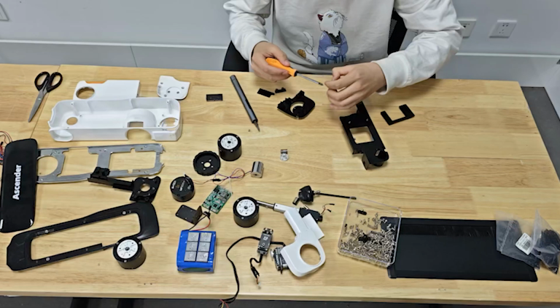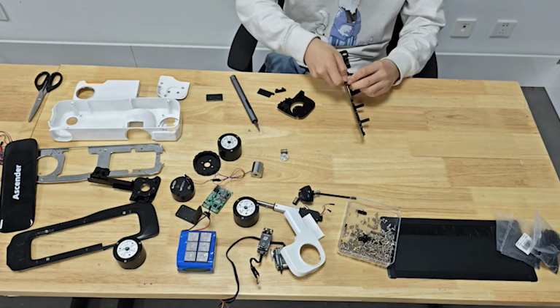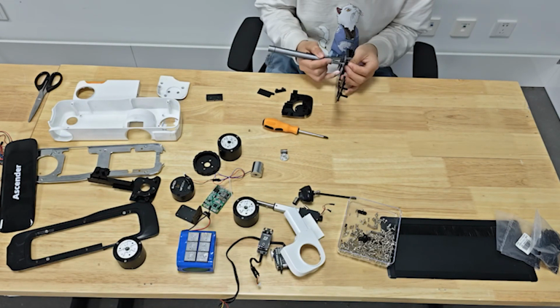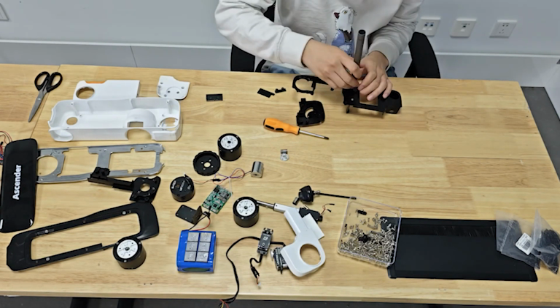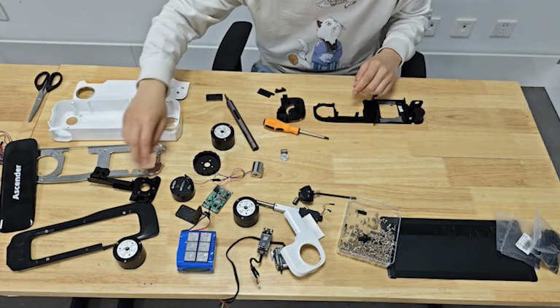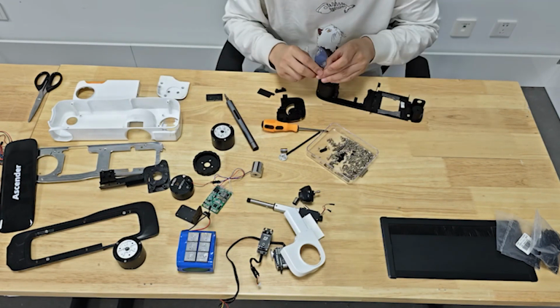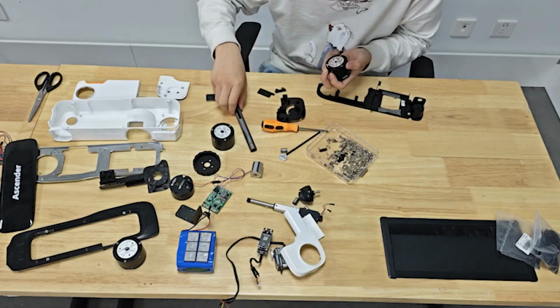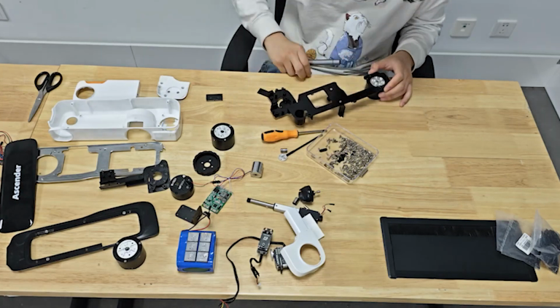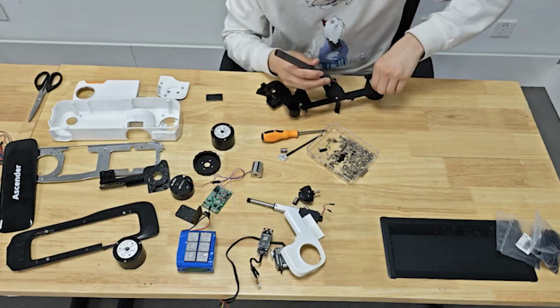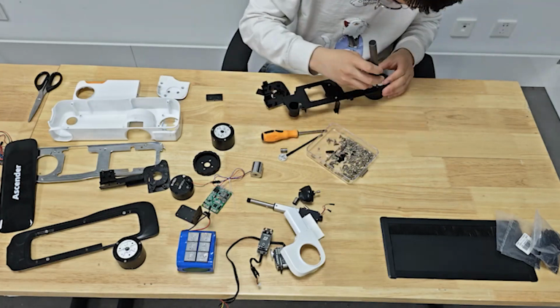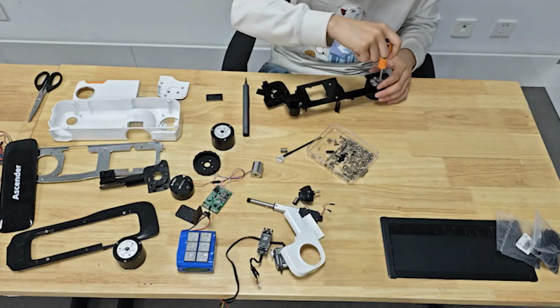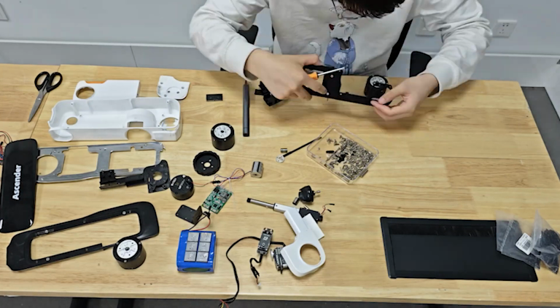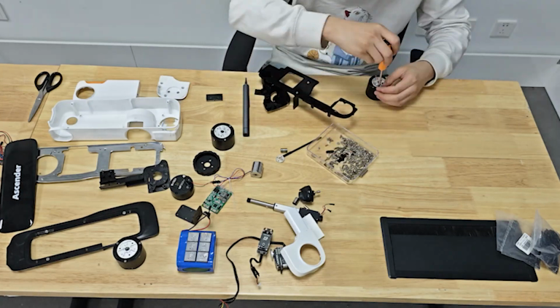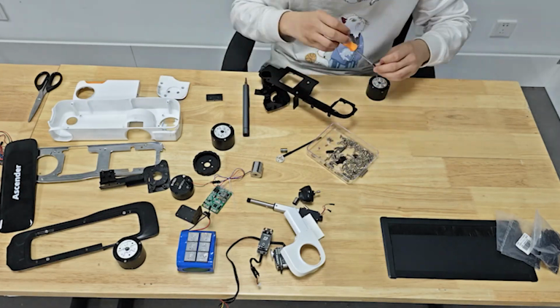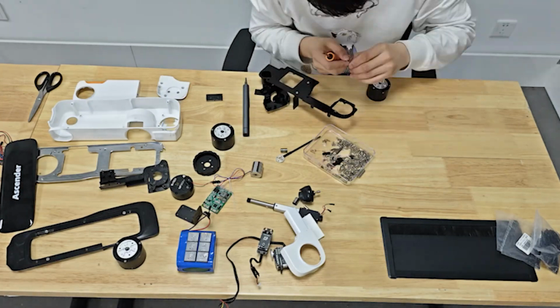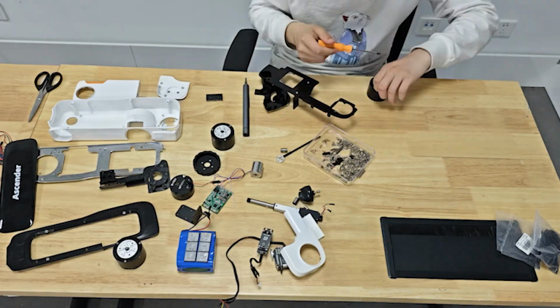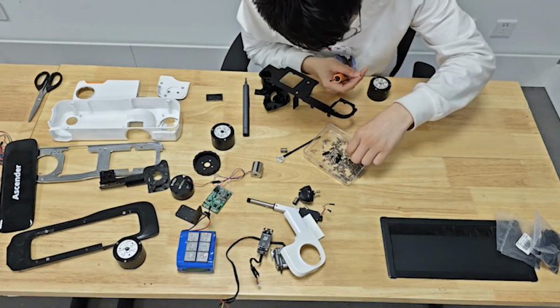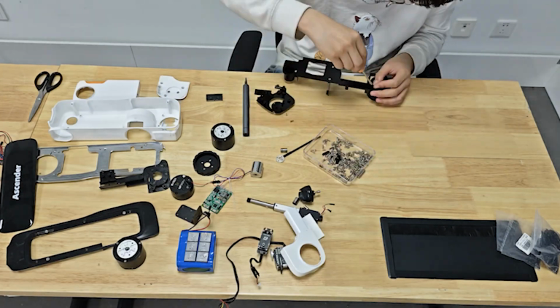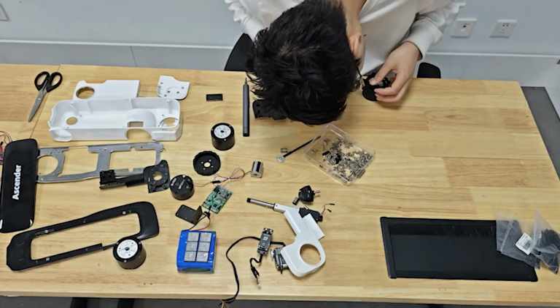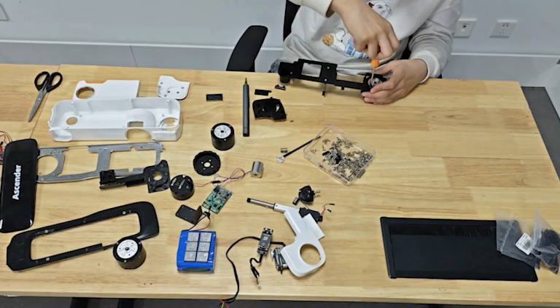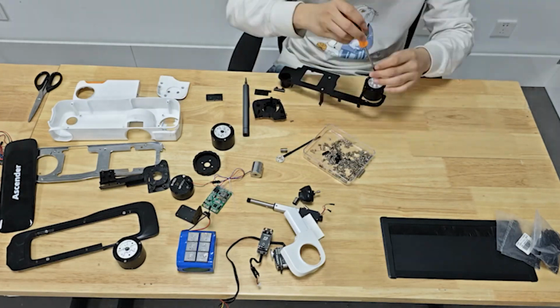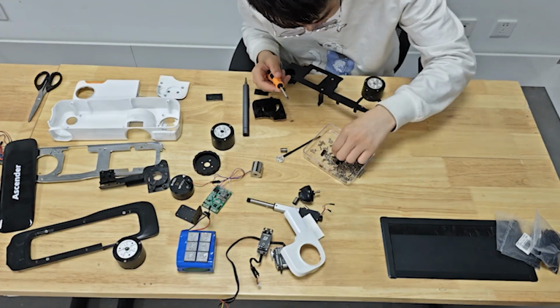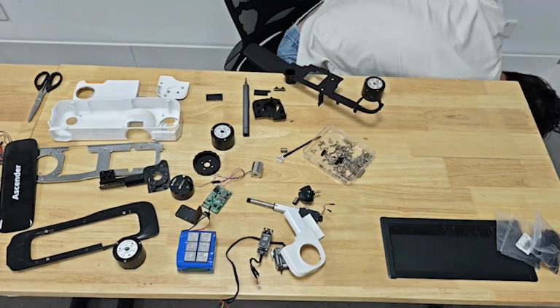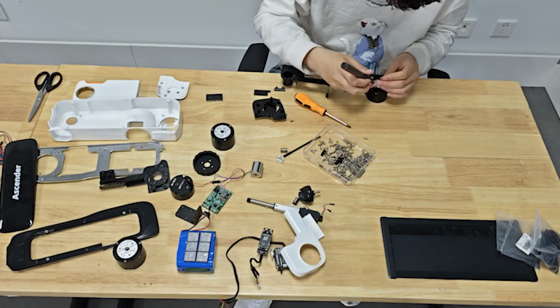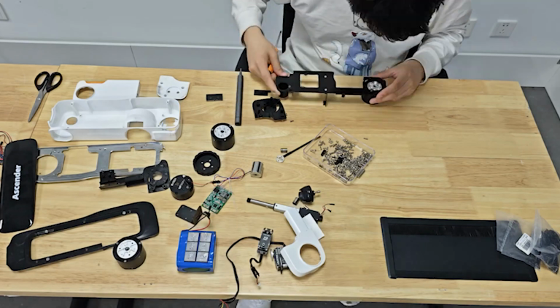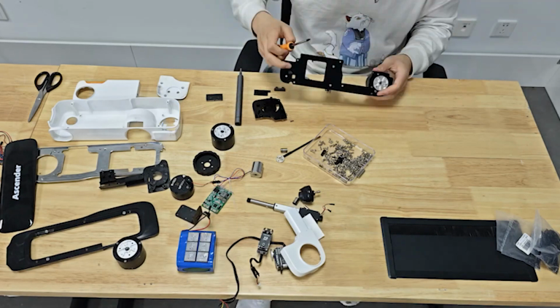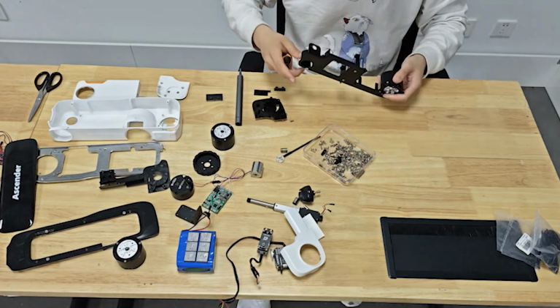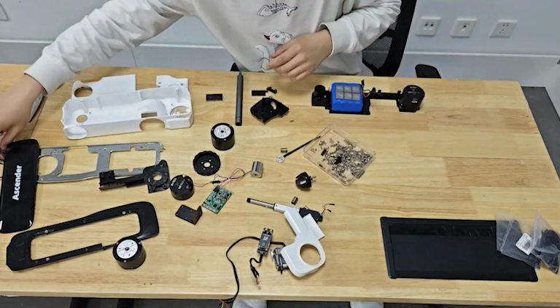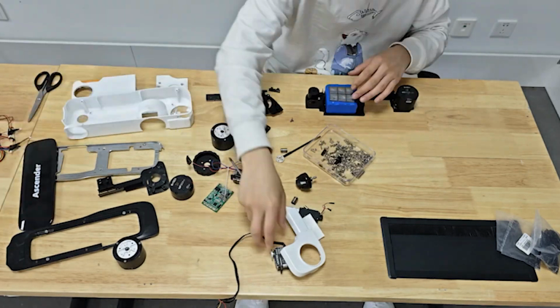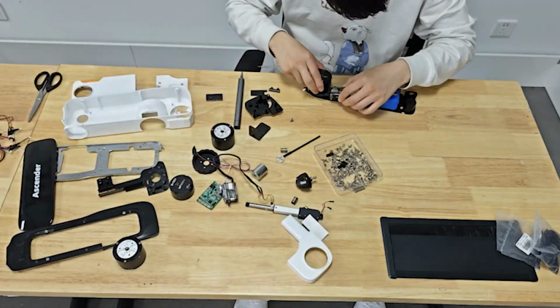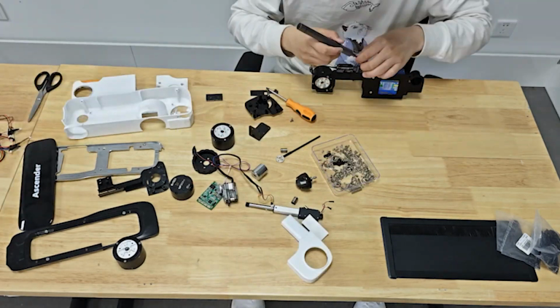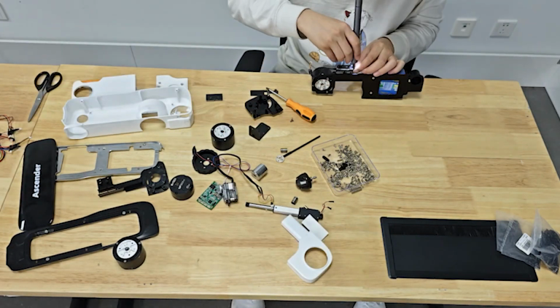So now, let the engineers reassemble it and put the Ascender back to life. This process might take a relatively long time, so let me just speed up the process.